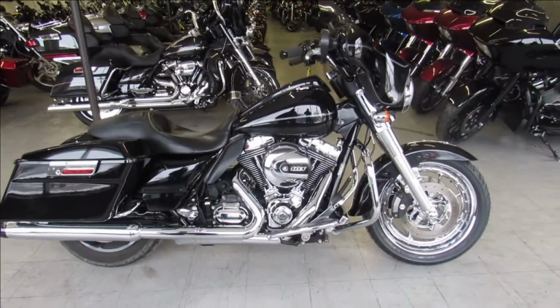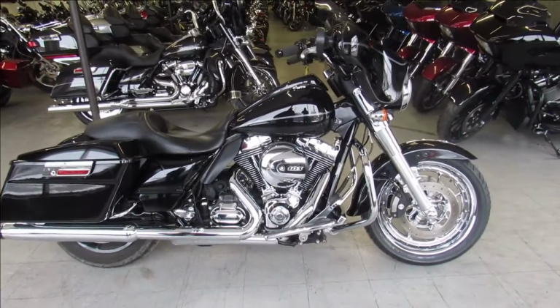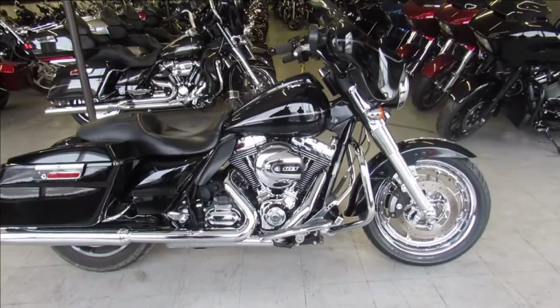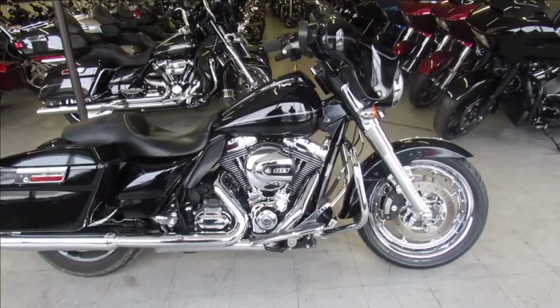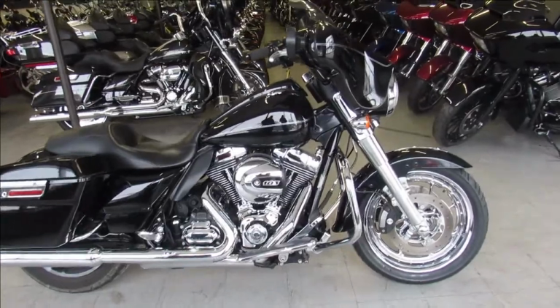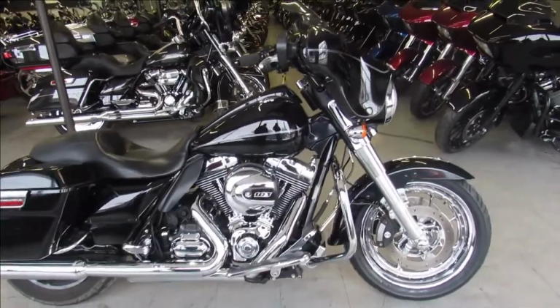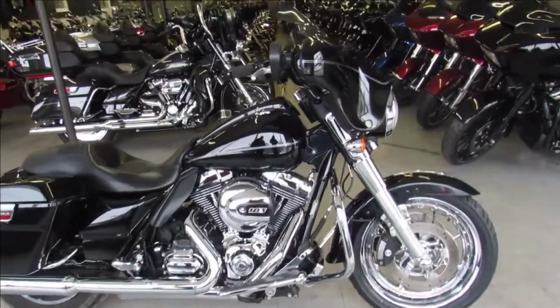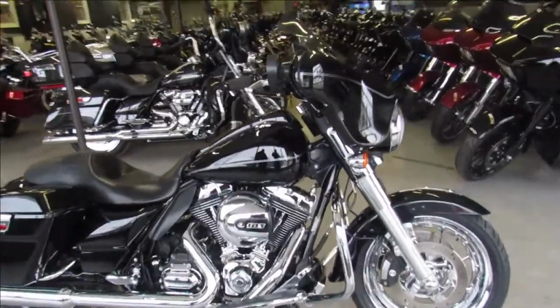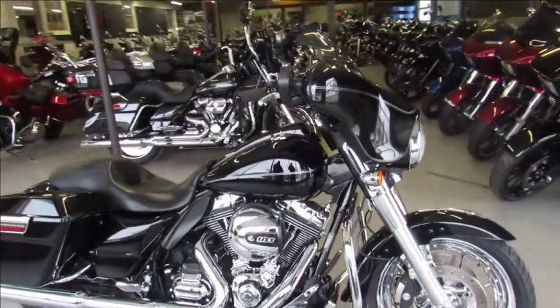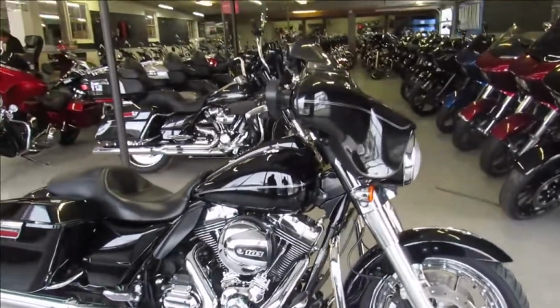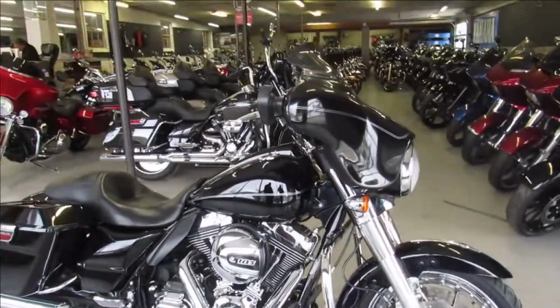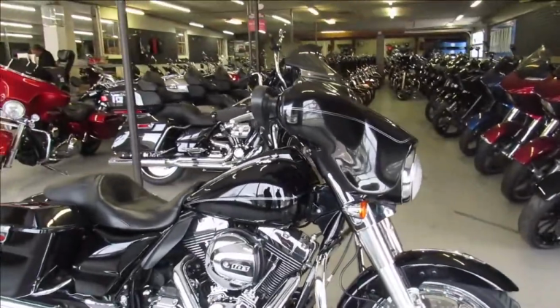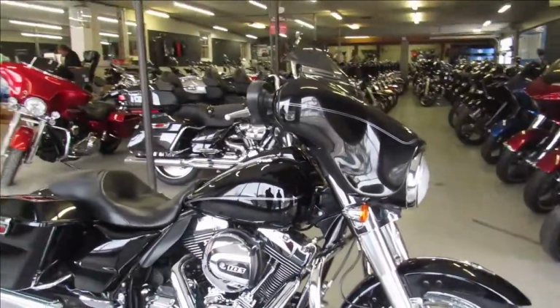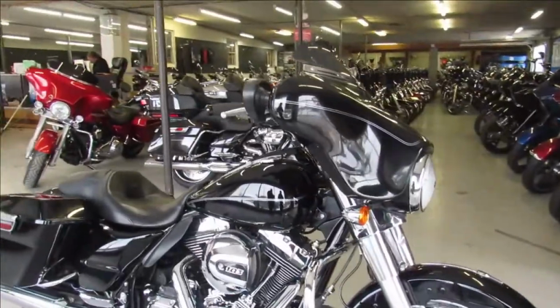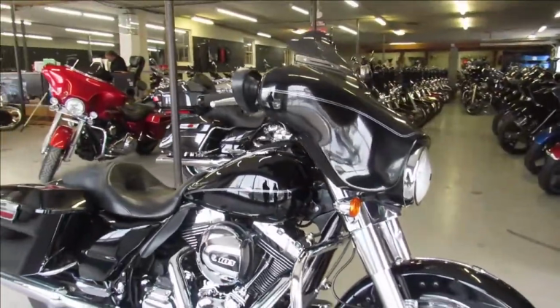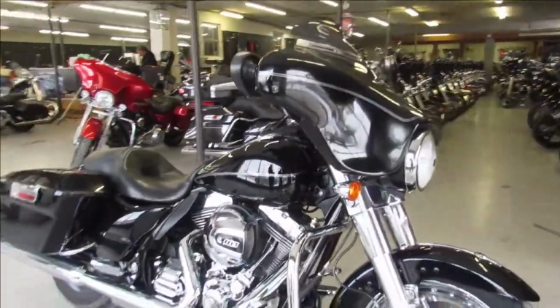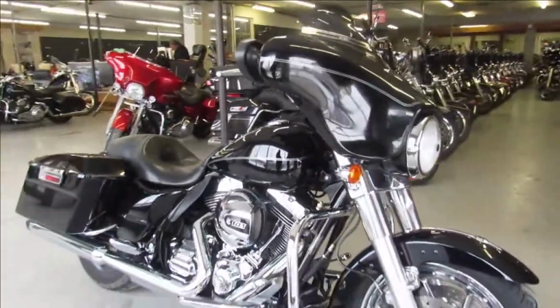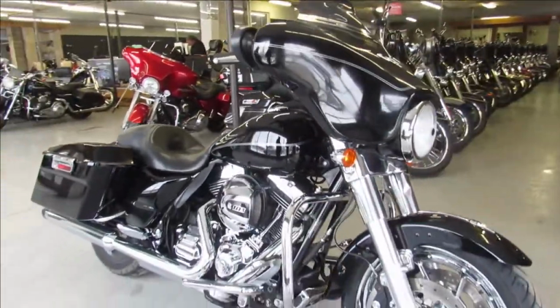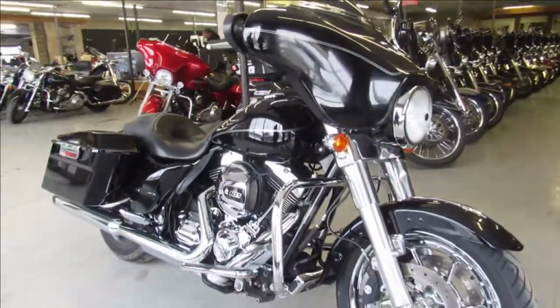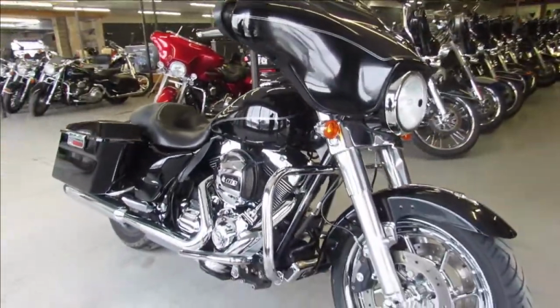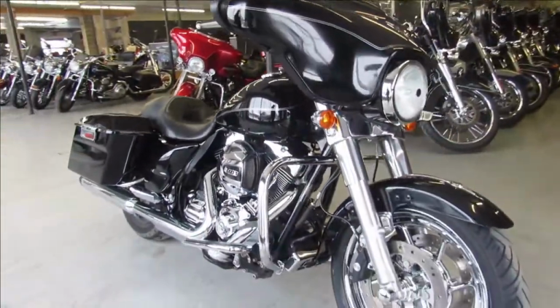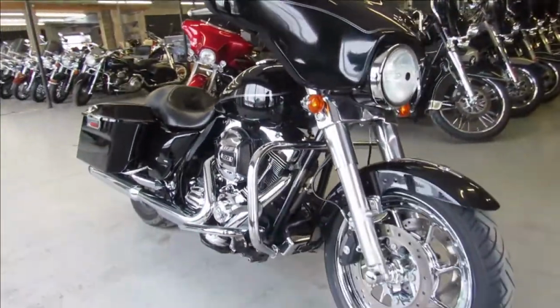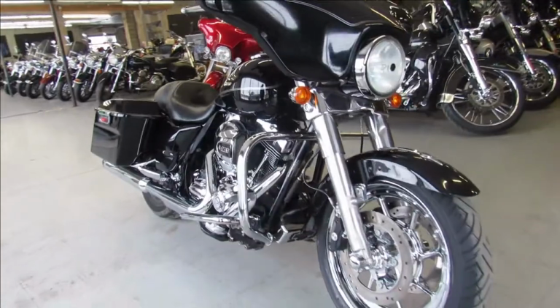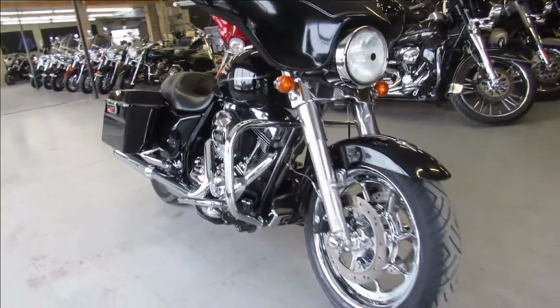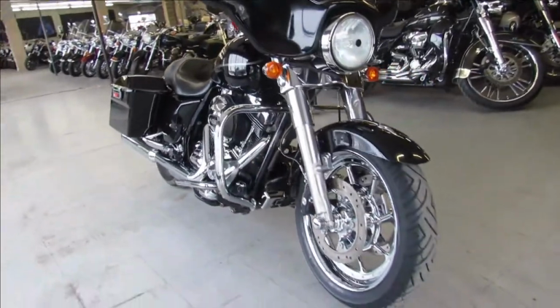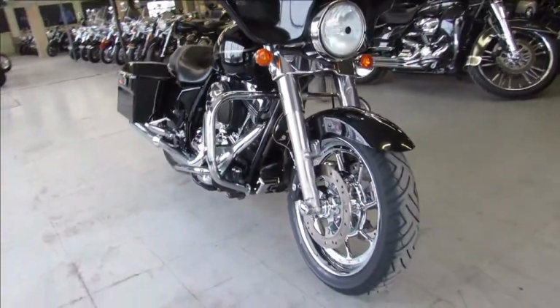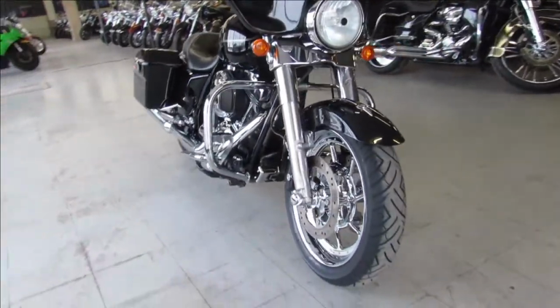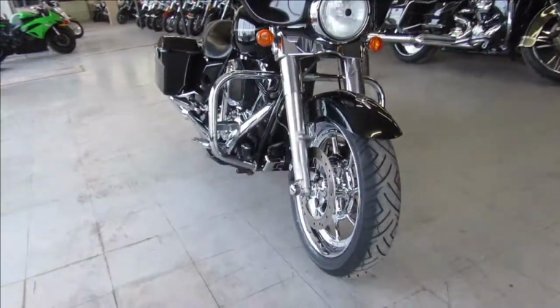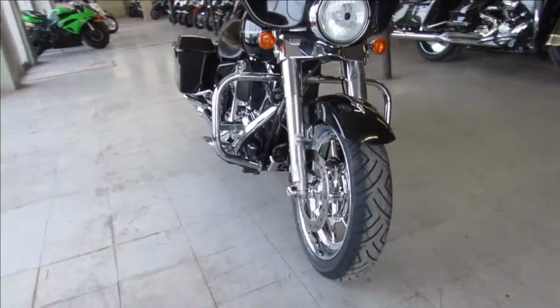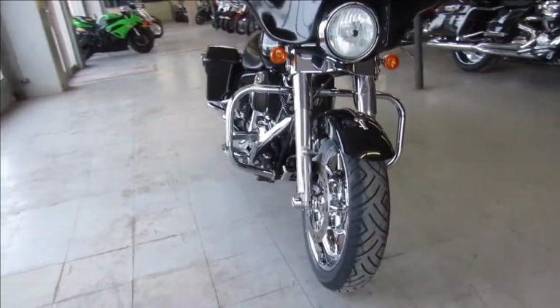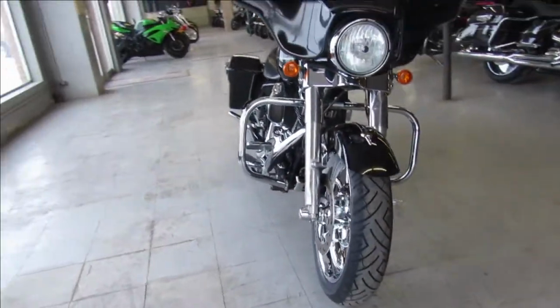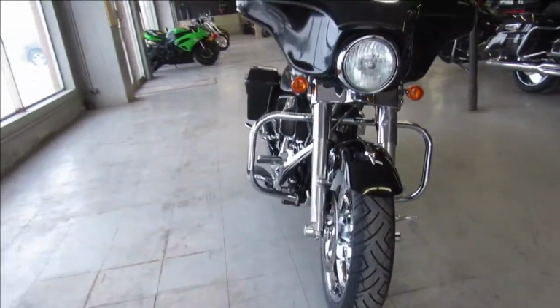Hey guys, ApprovalPowersports.com here, doing some videos on some Harleys we just got in — another Street Glide. We've got about 60 pre-owned Street Glides to choose from.